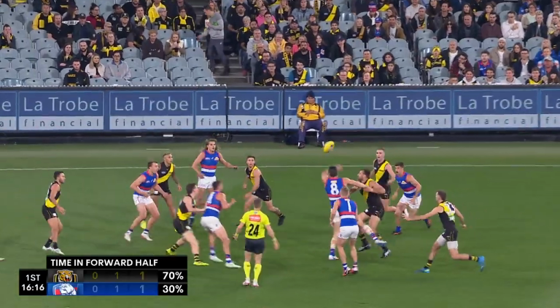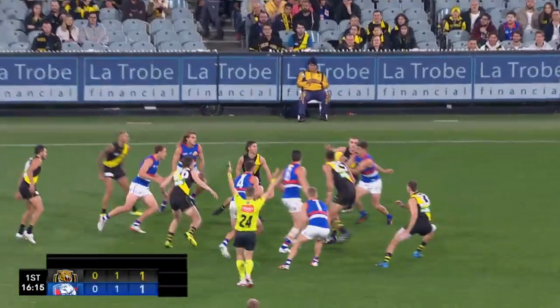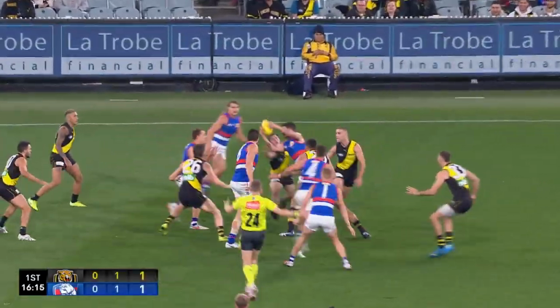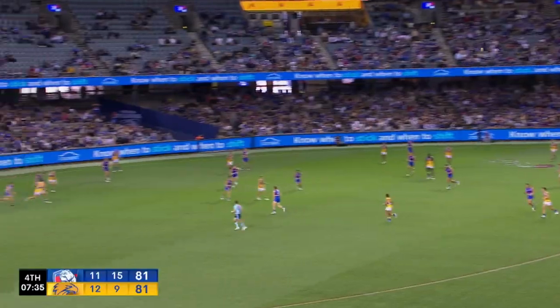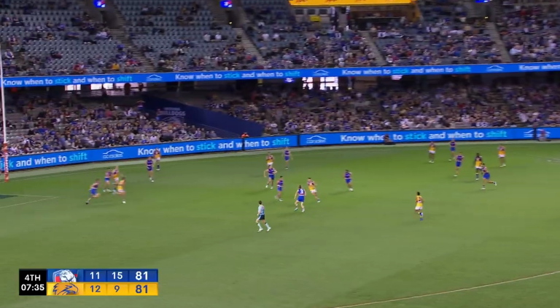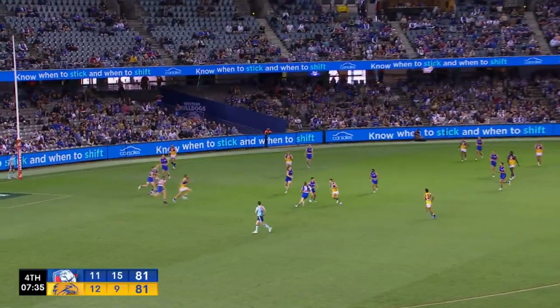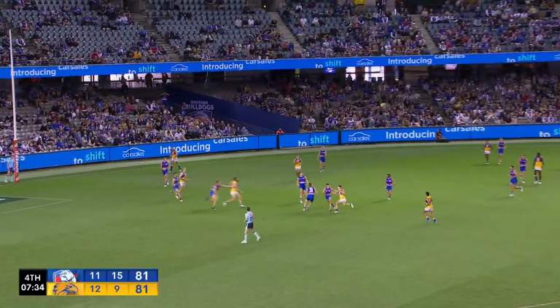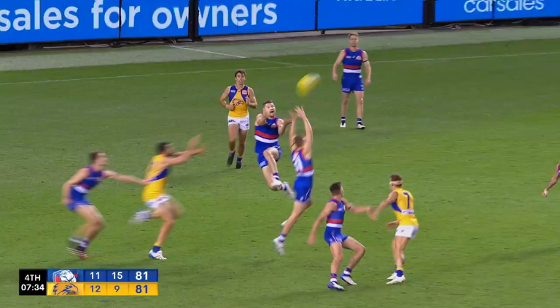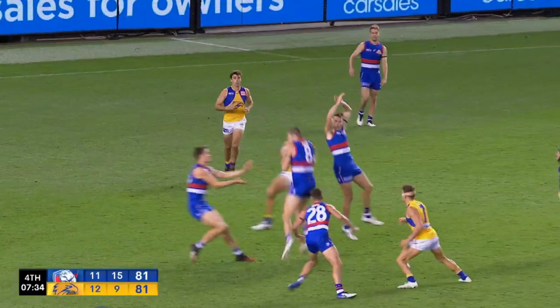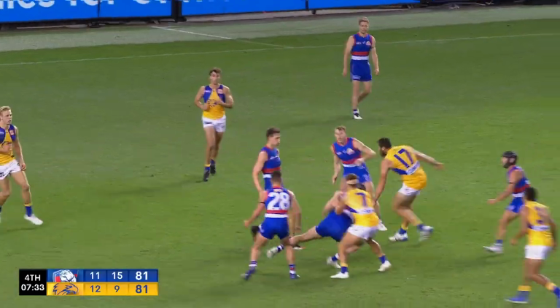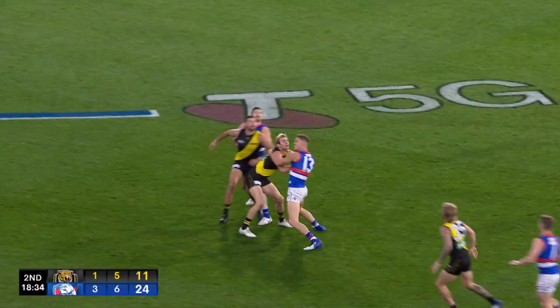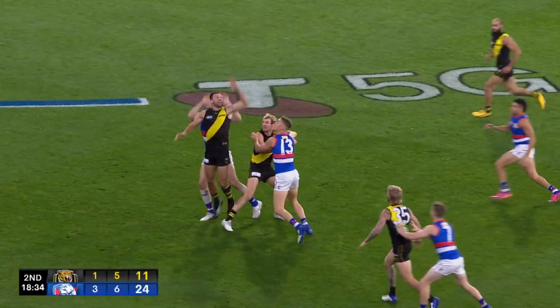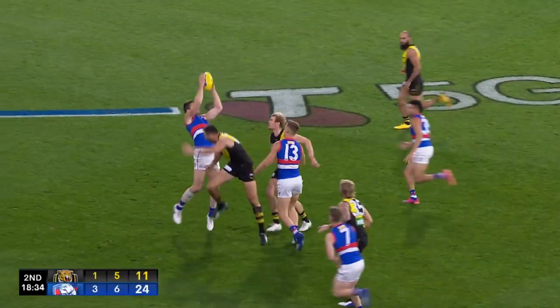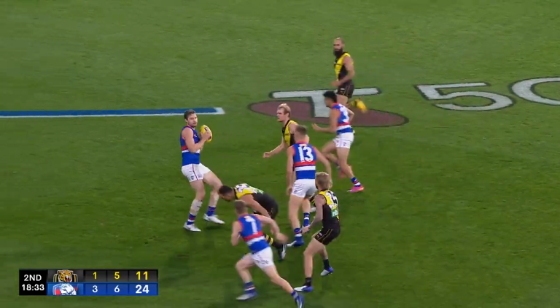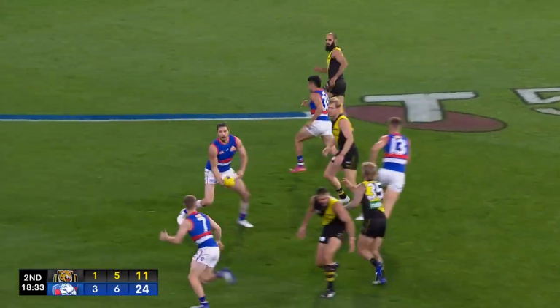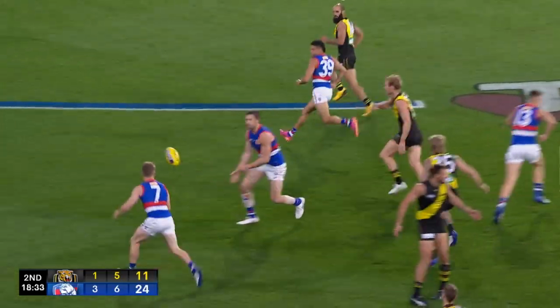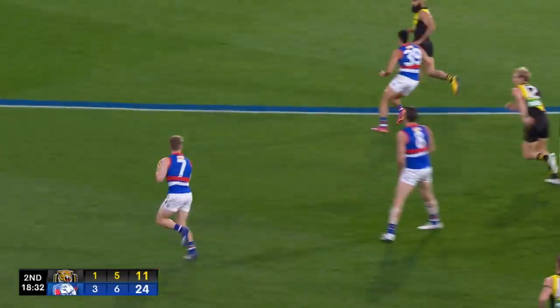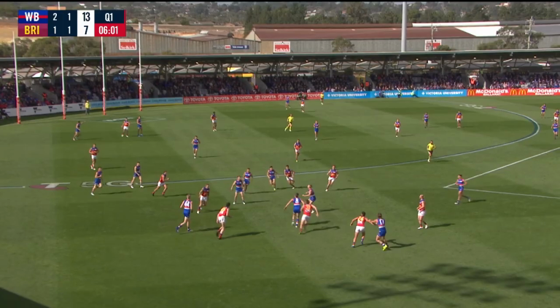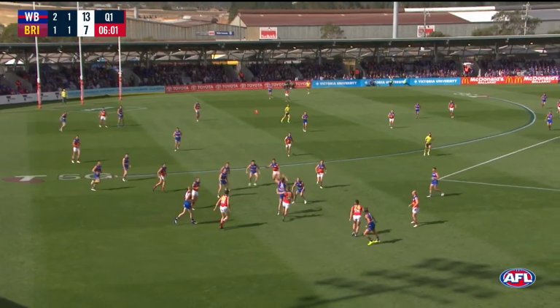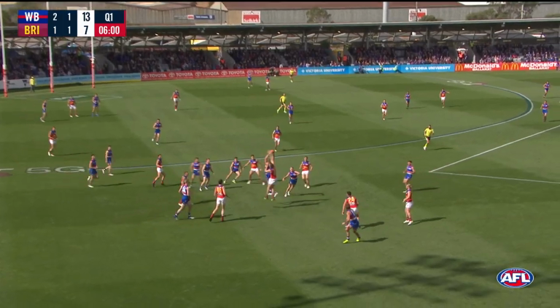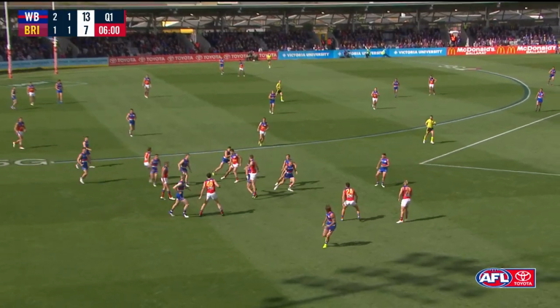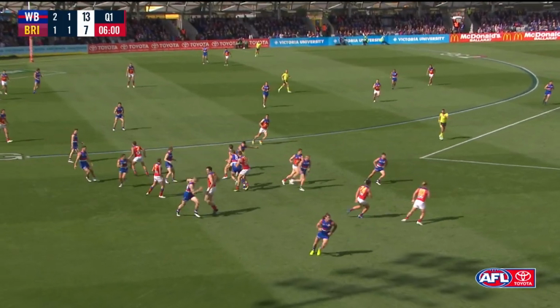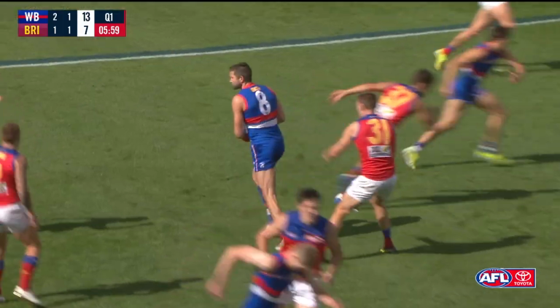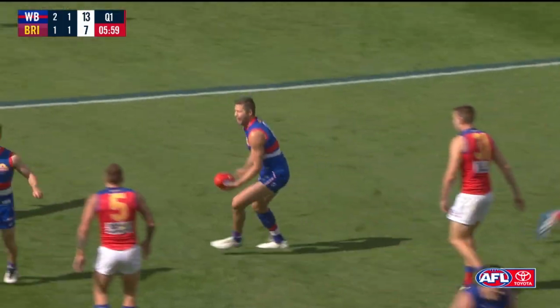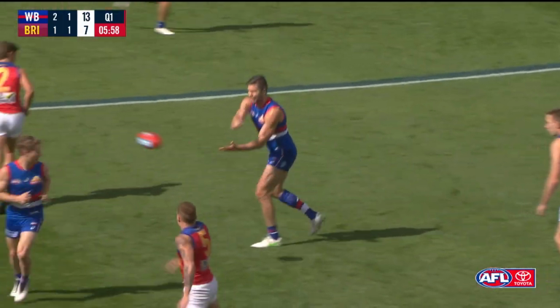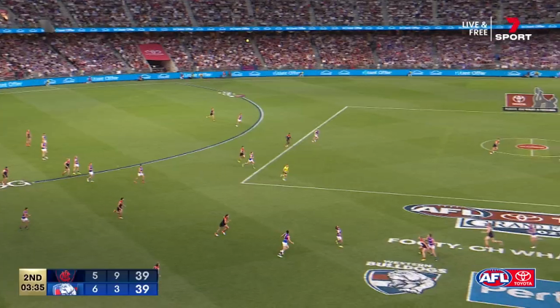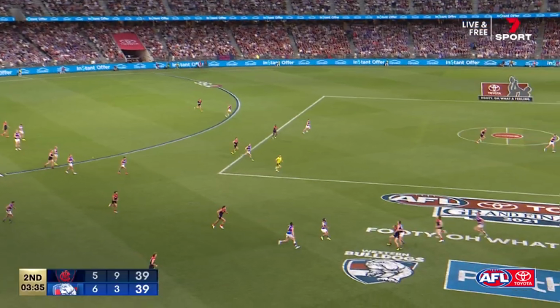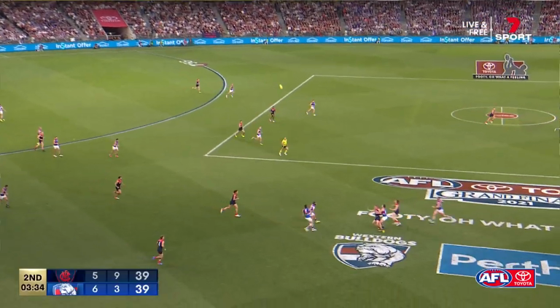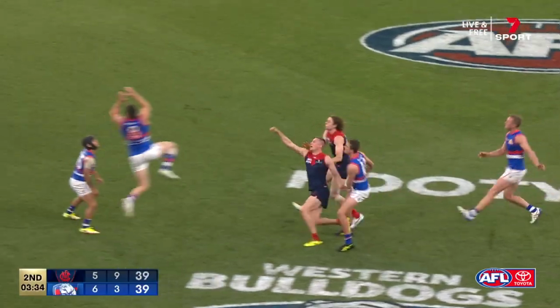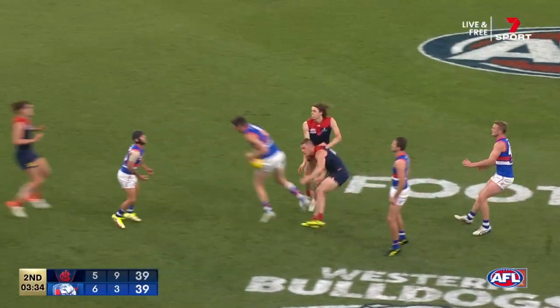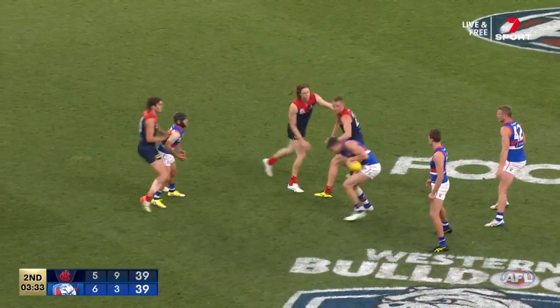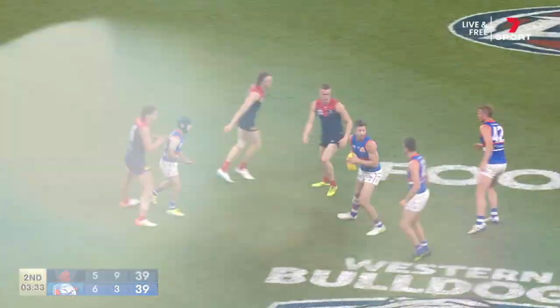Now the Eagles have an opportunity. Dale's got a goal. Steph Martin, big mark — helicopter — and a great mark by Martin. With the clearing ball, but Martin's got it.